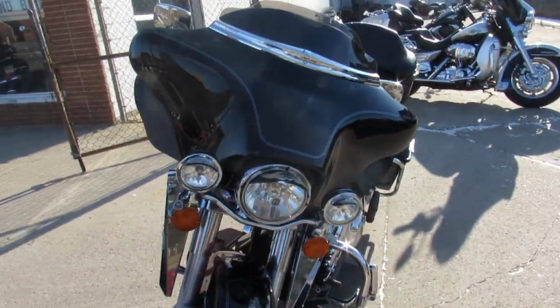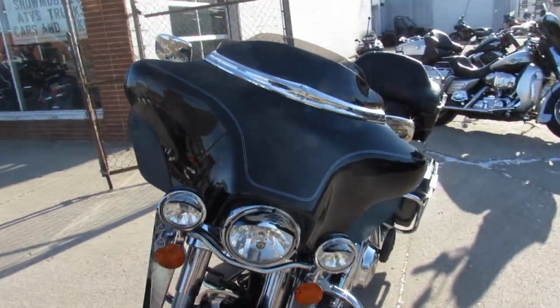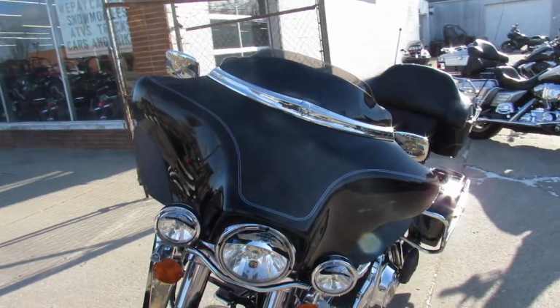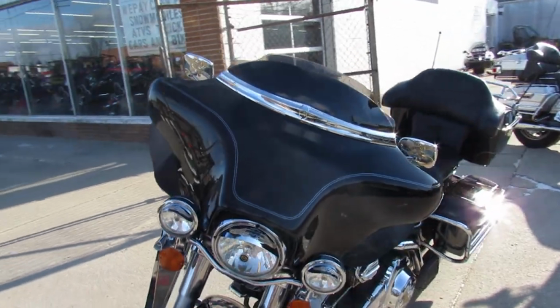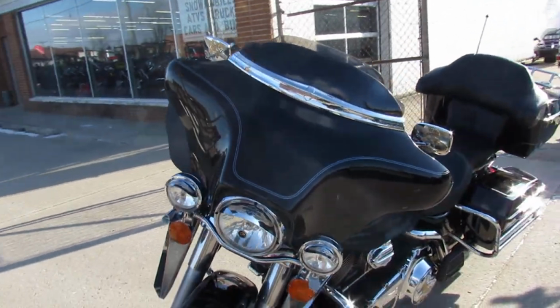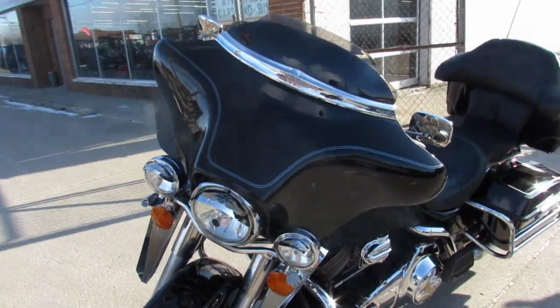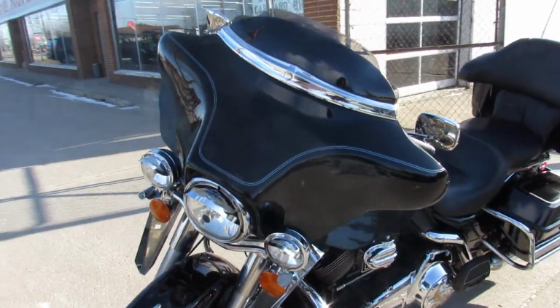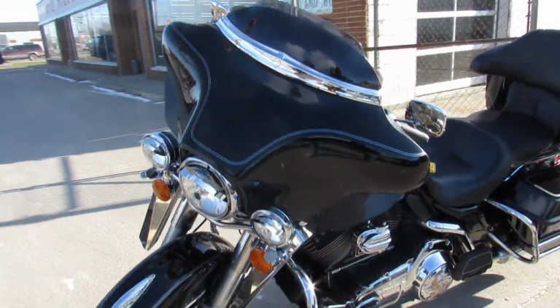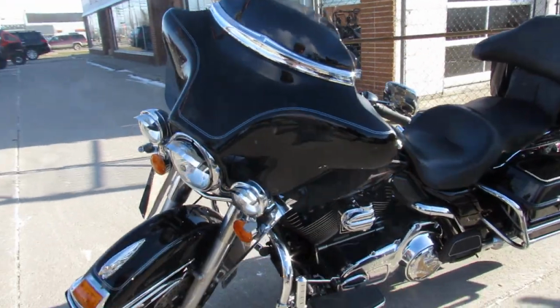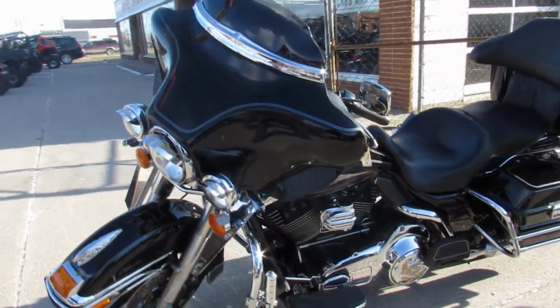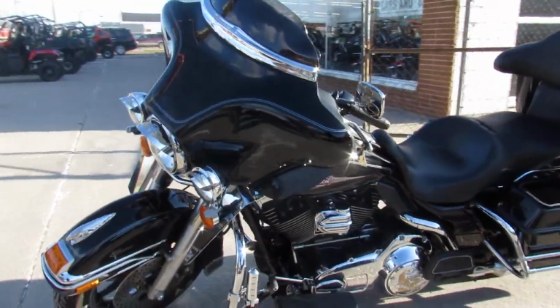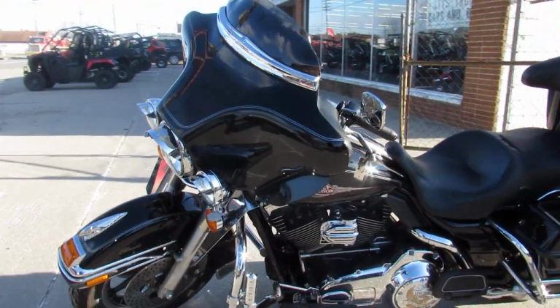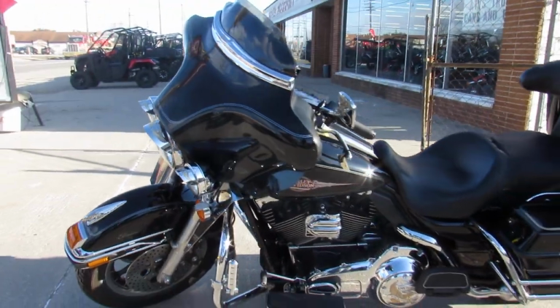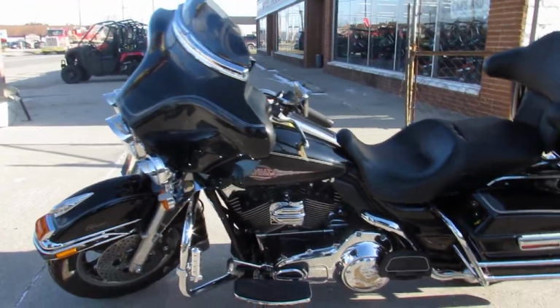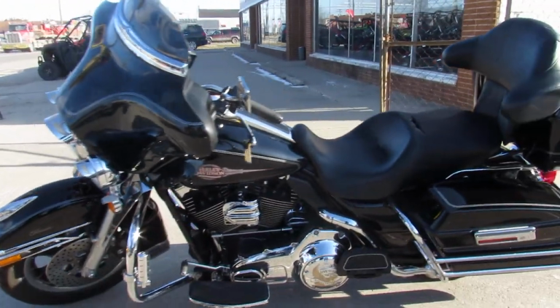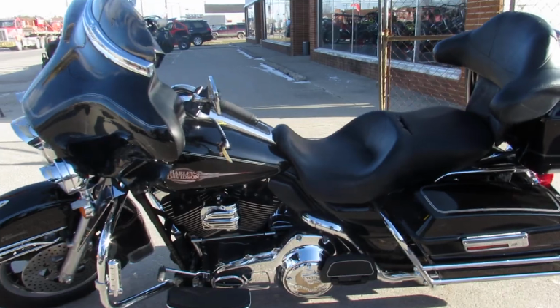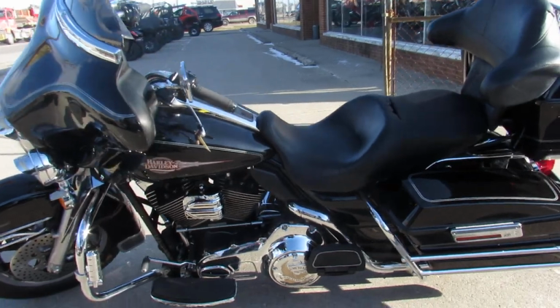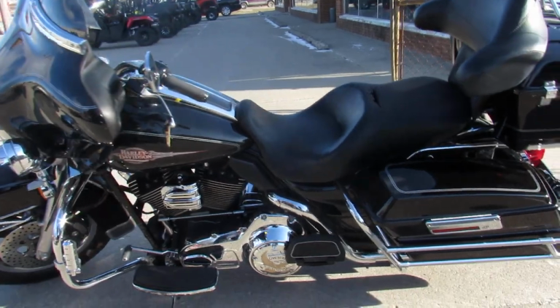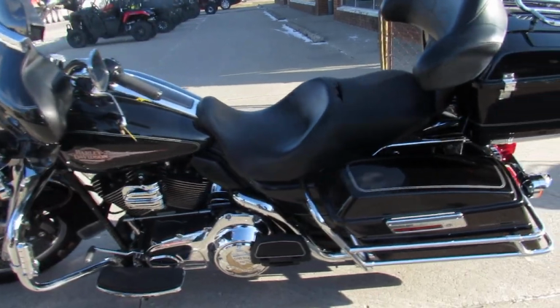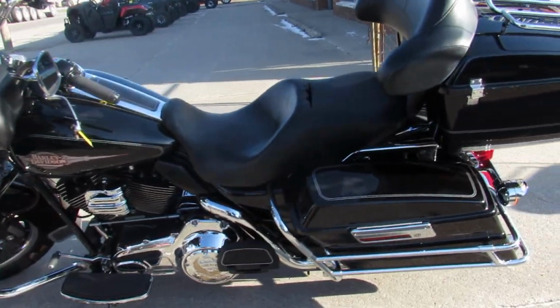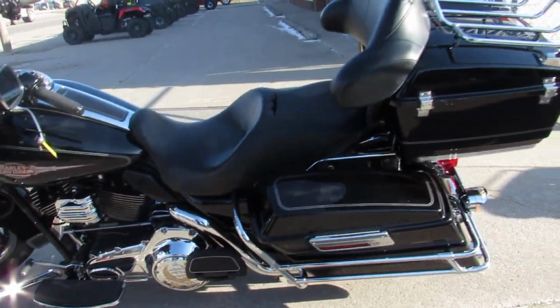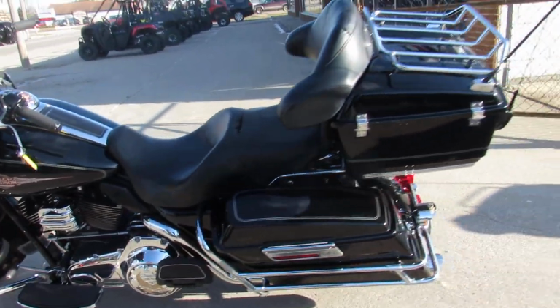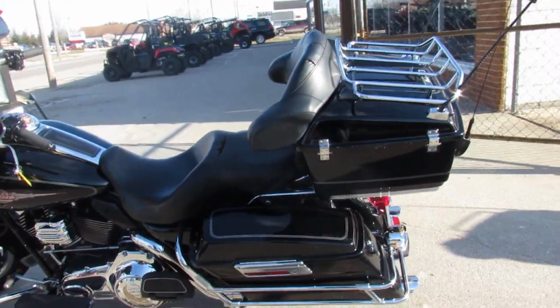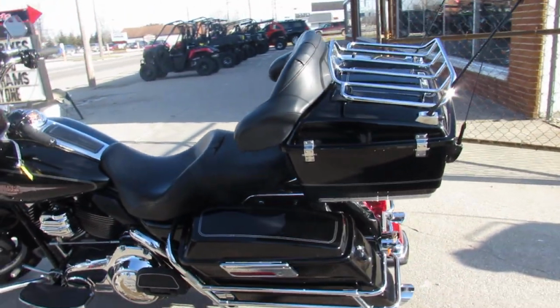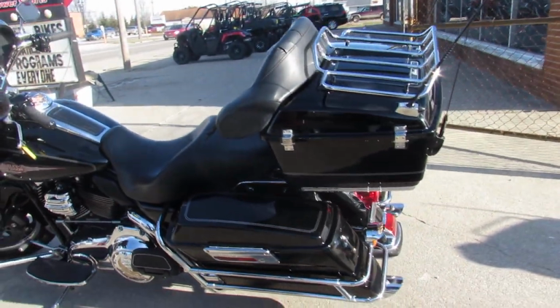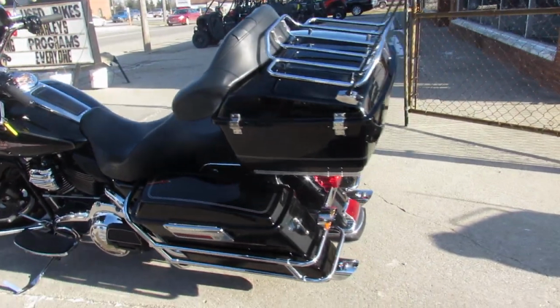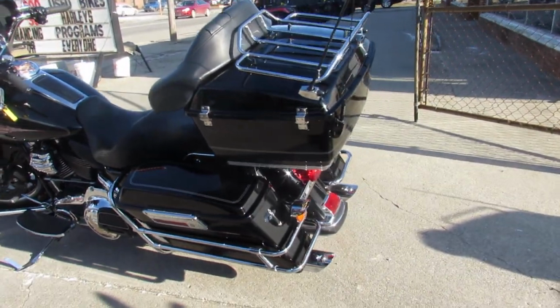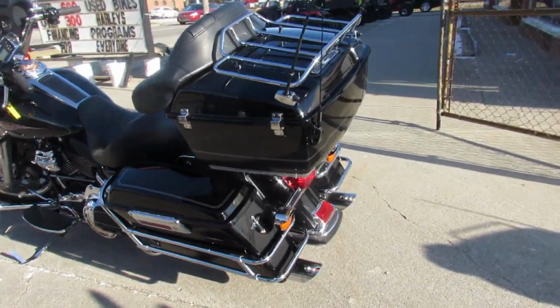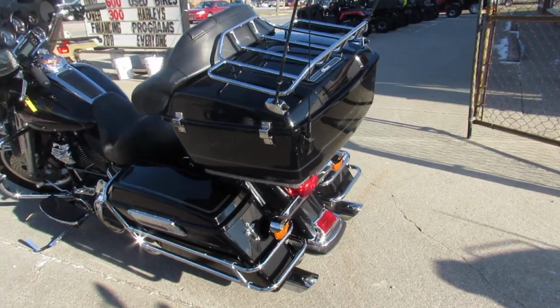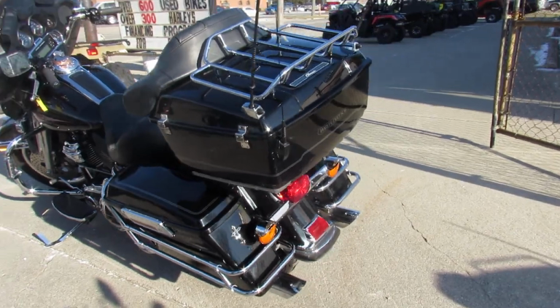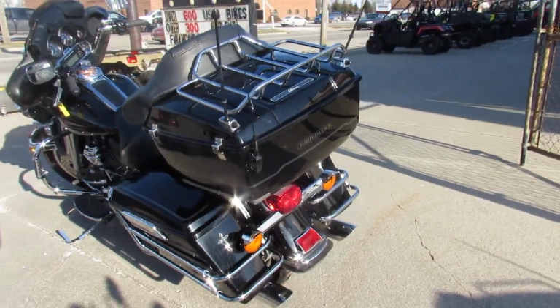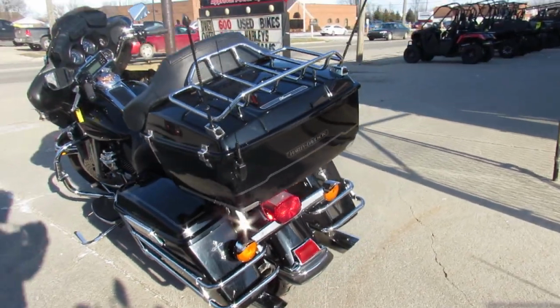This one here is a 2008 Road Glide for sale. Vivid gloss black paint, has tons of chrome, comes with heated grips. Runs strong, needs nothing guys. Just serviced at the dealership and ready for the road.